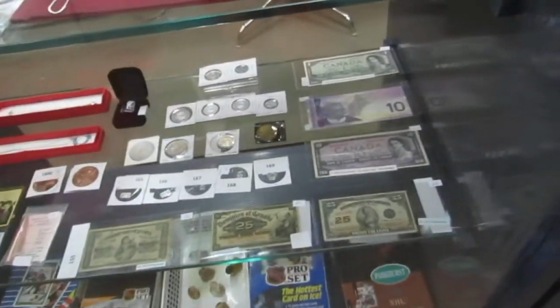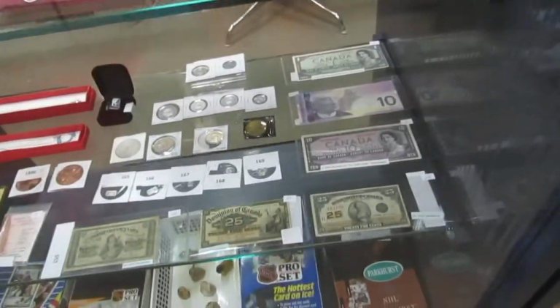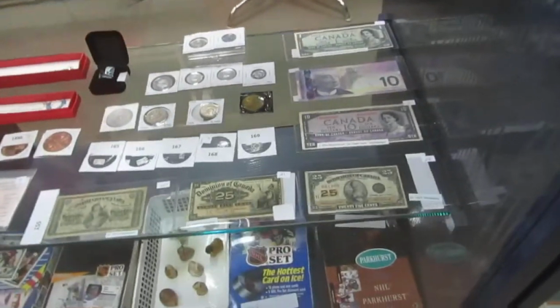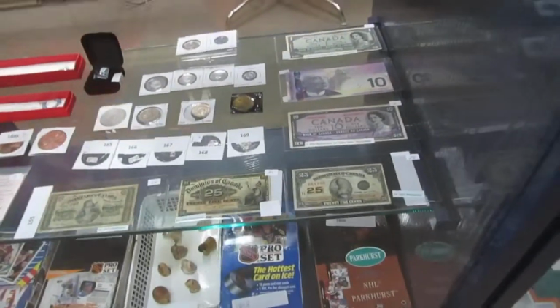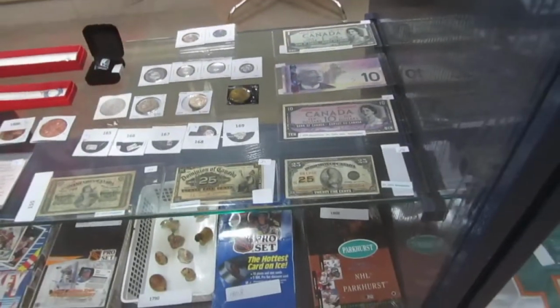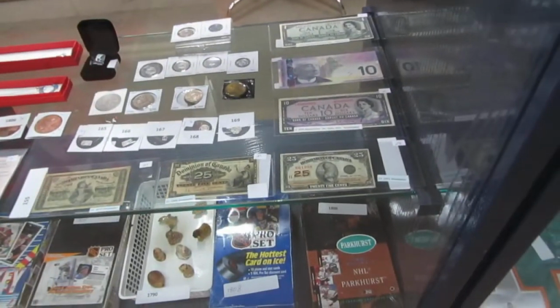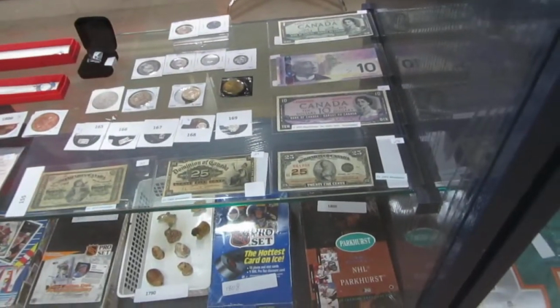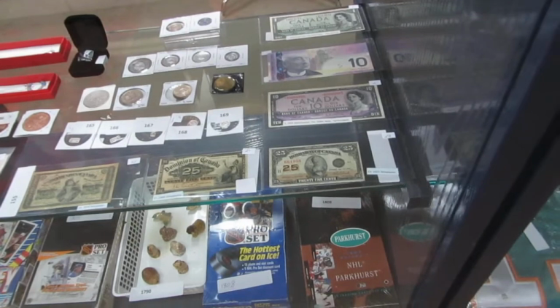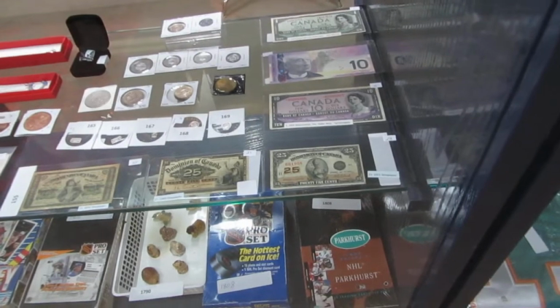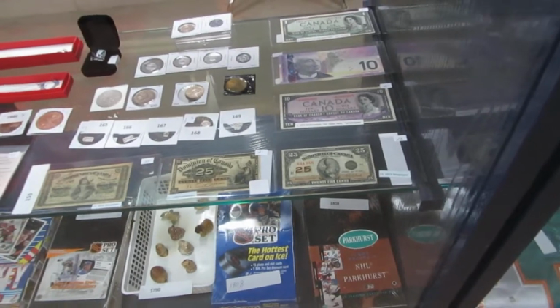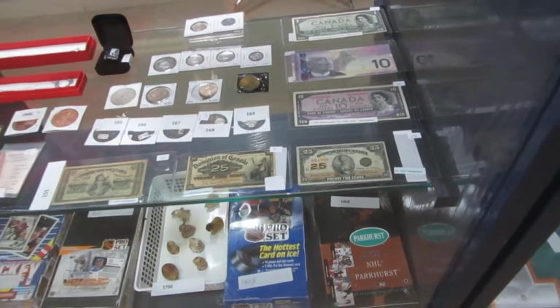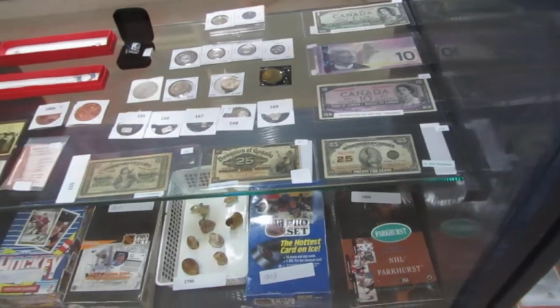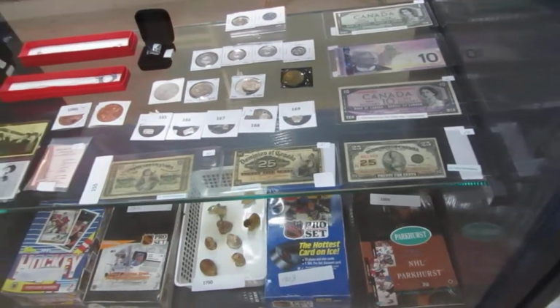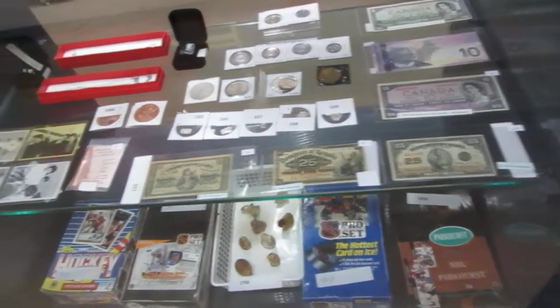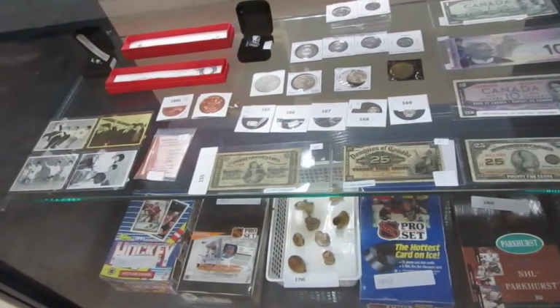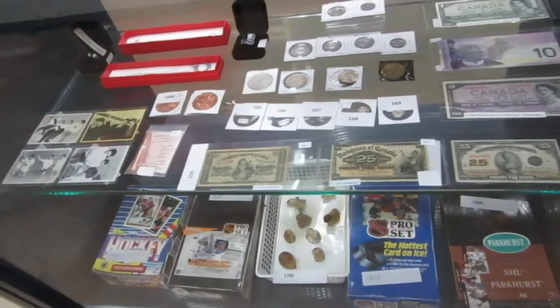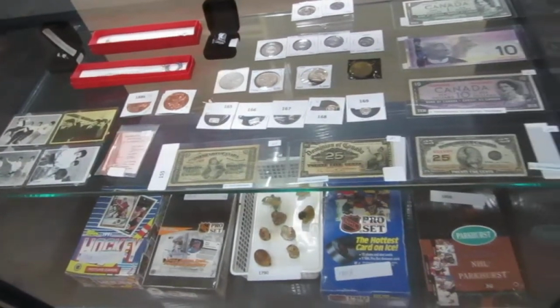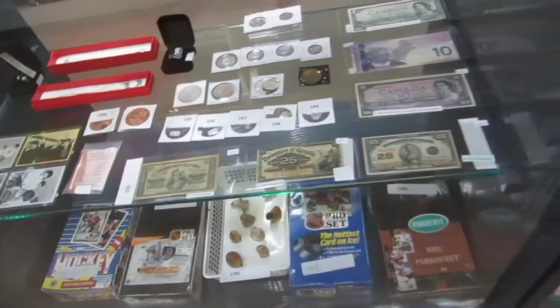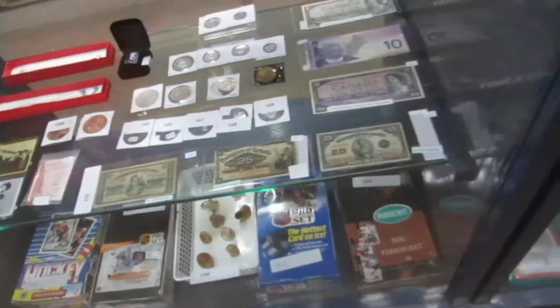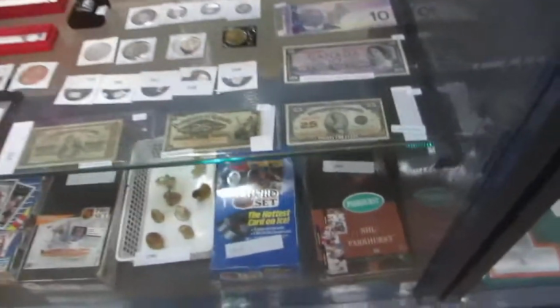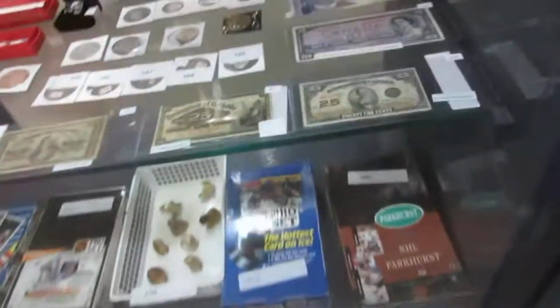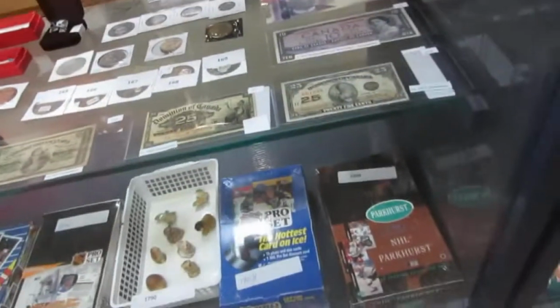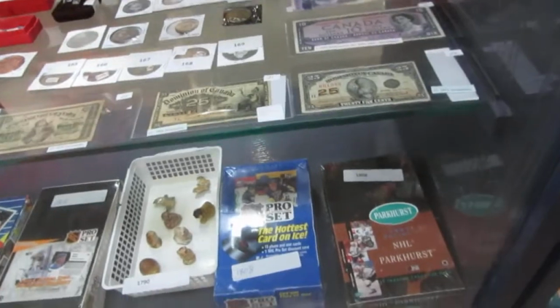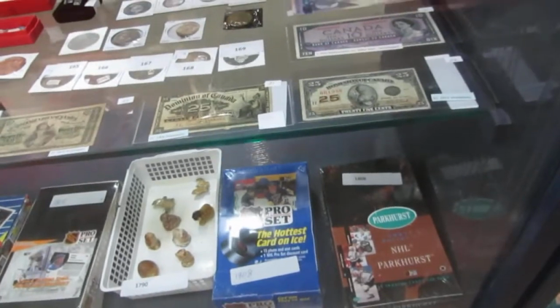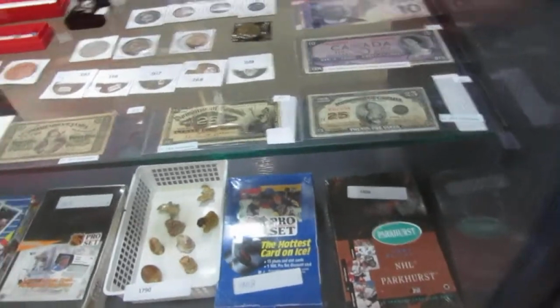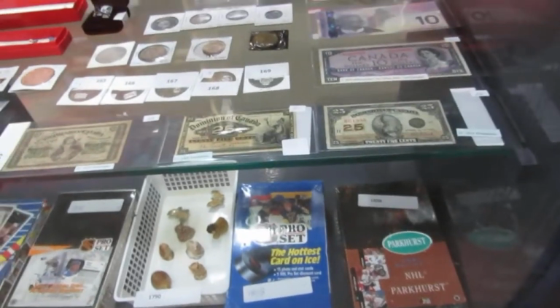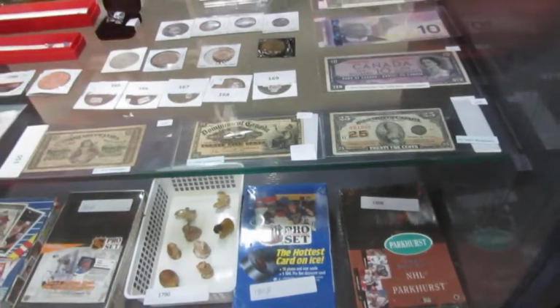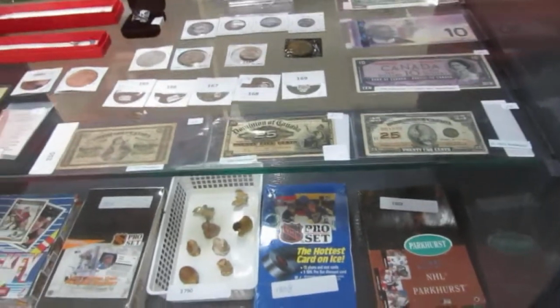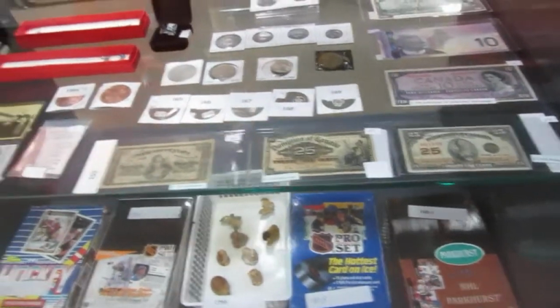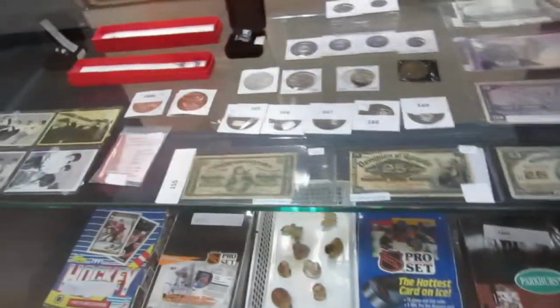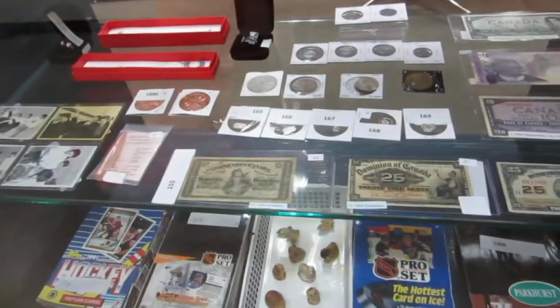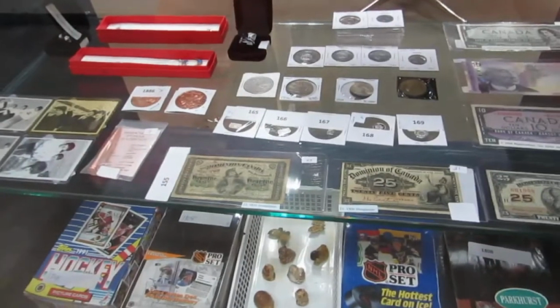We've got some old money here — 1954, 1800, 1900, 1870, 1900, and 1920. Three shin plasters. We've got silver grounds.